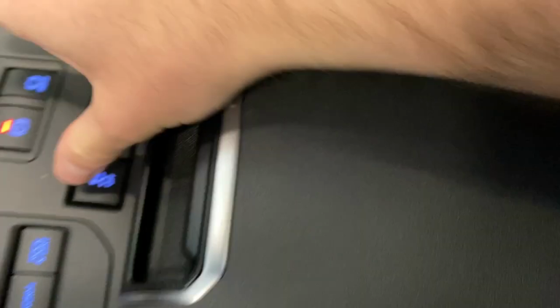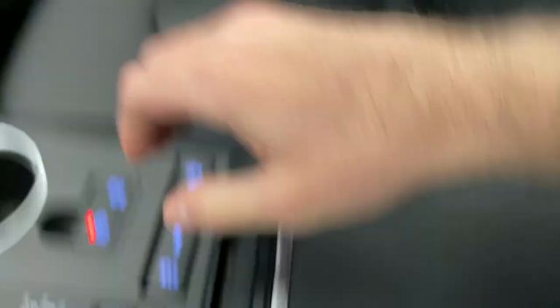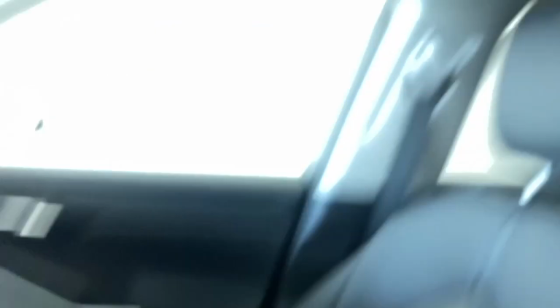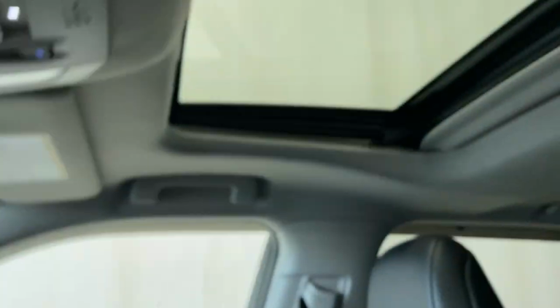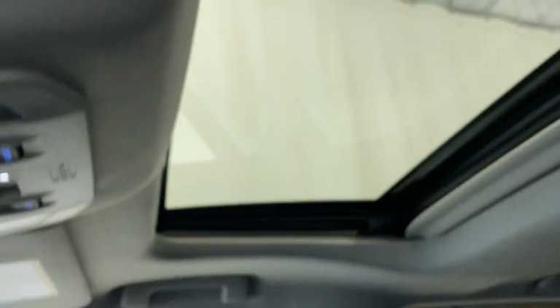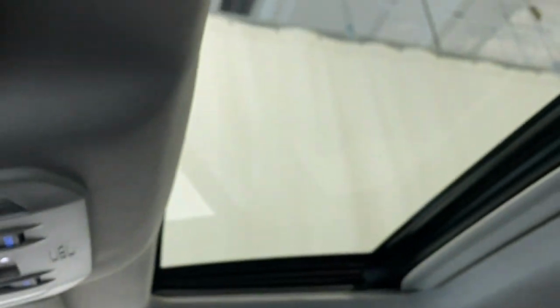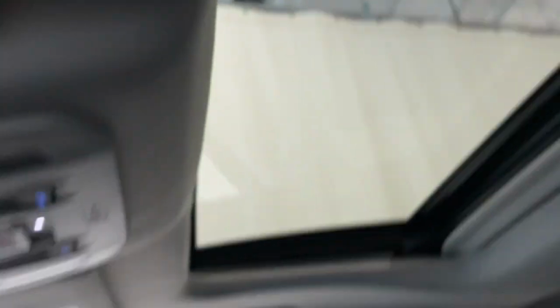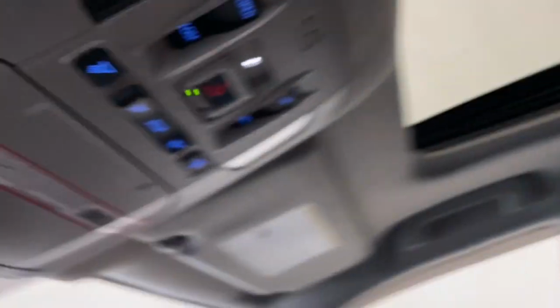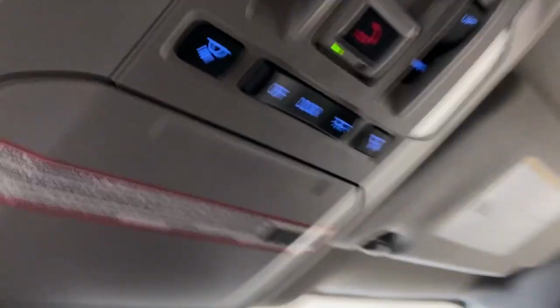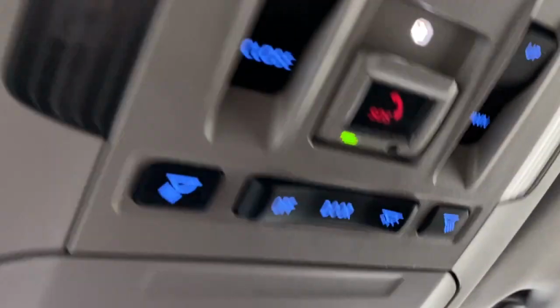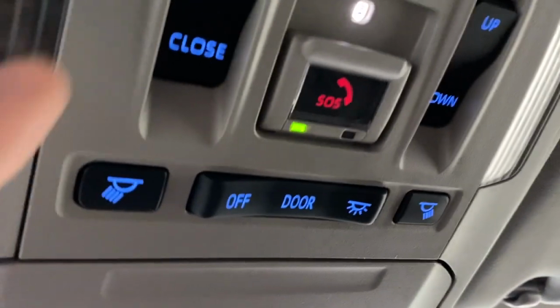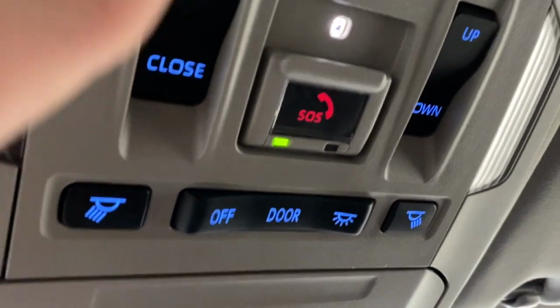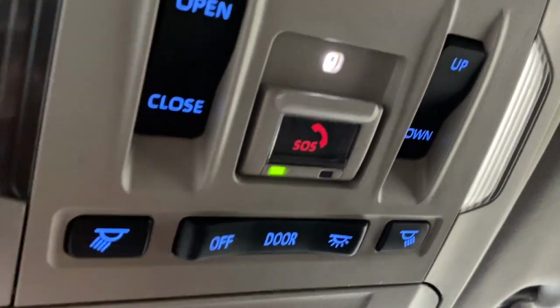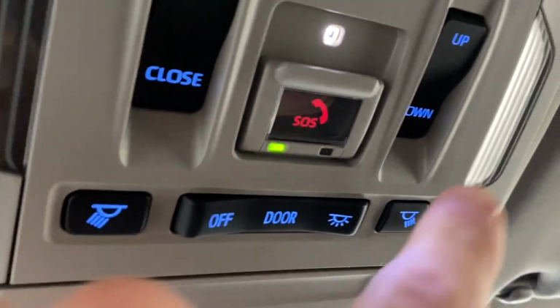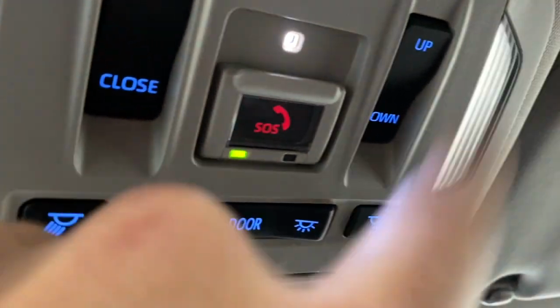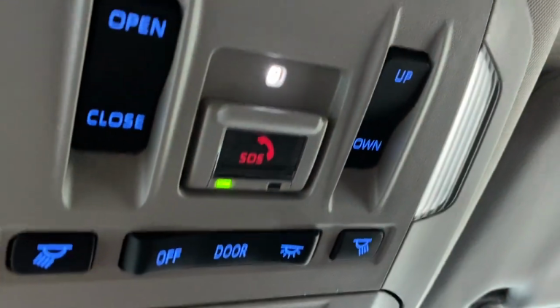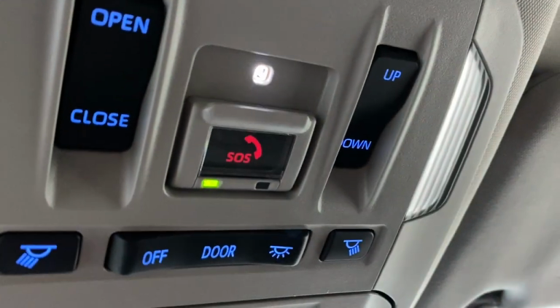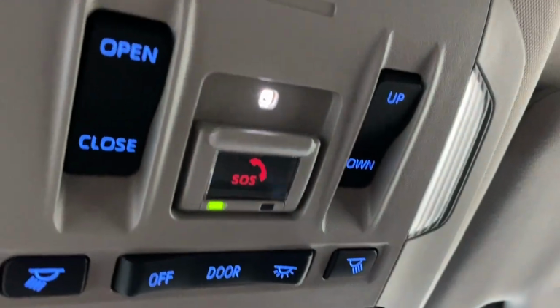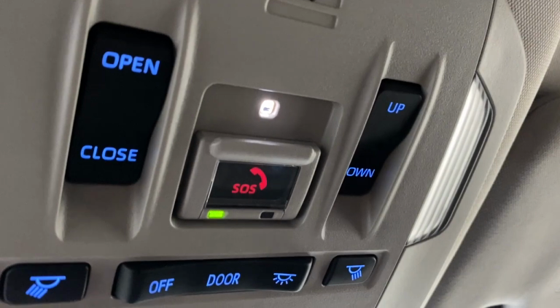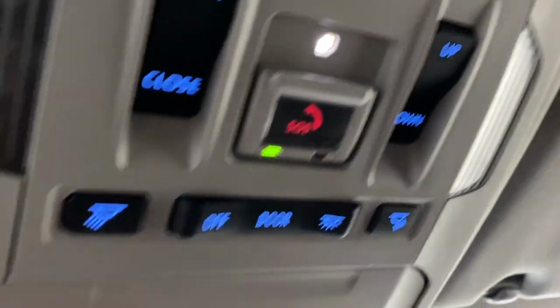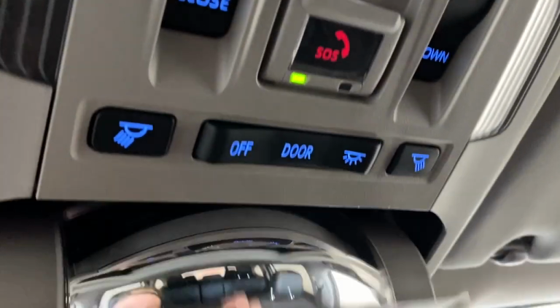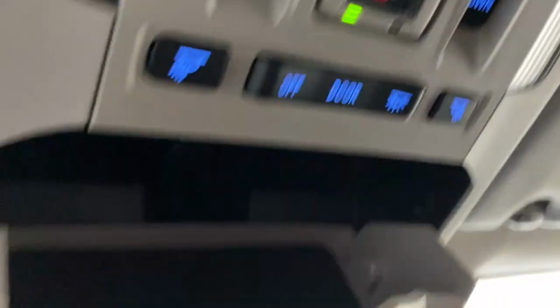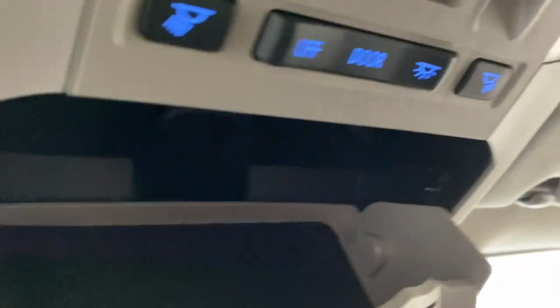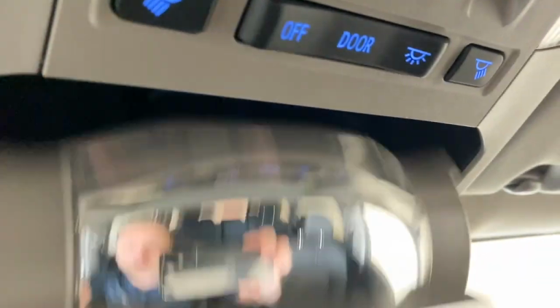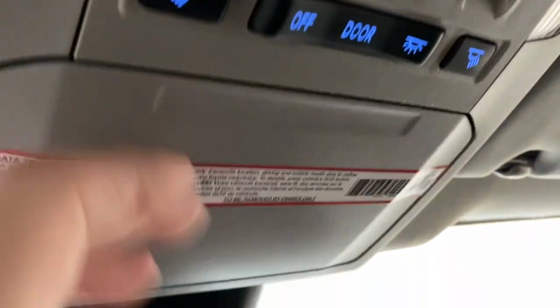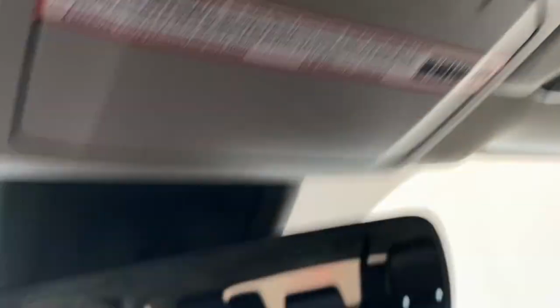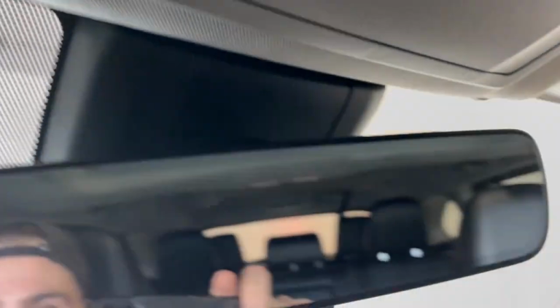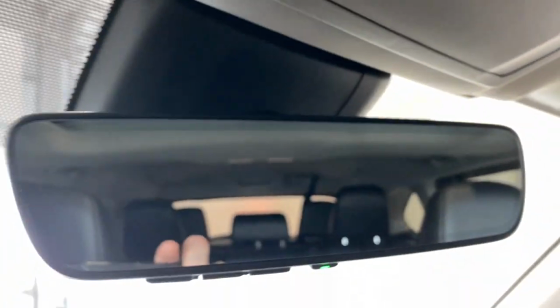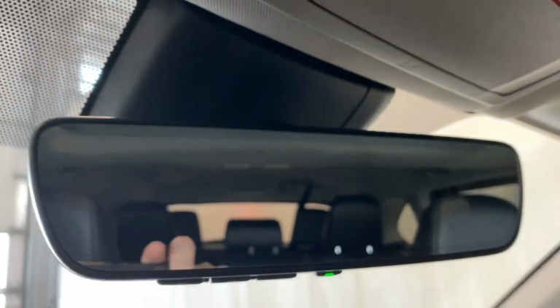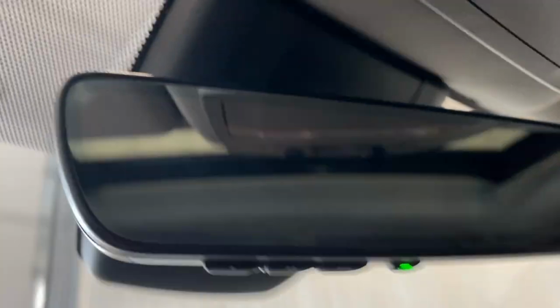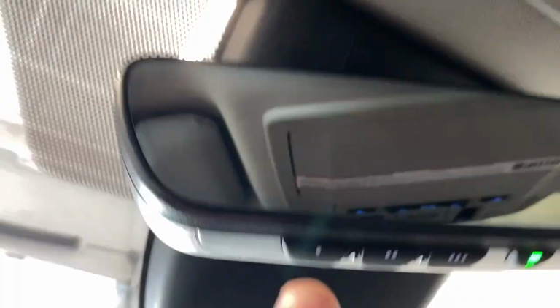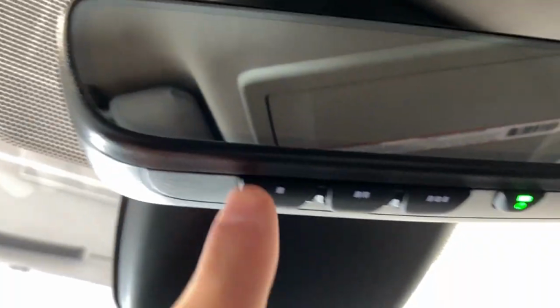We also have another 12 volt outlet with extra storage, a nice power-tilted sliding sunroof up here, some interior lighting options, sunroof controls, and a nice sunglass holder up here as well. There's also a nice rearview mirror with our universal garage door opener button just on the bottom of that.